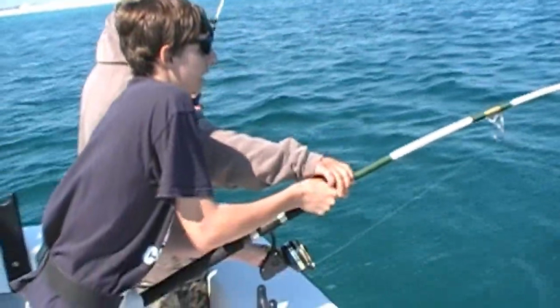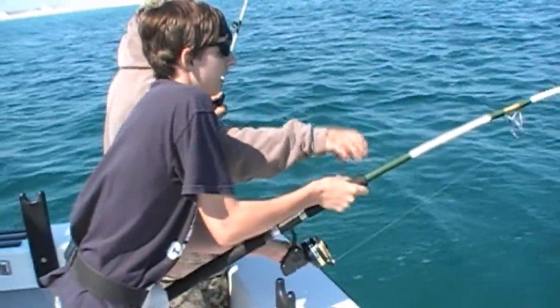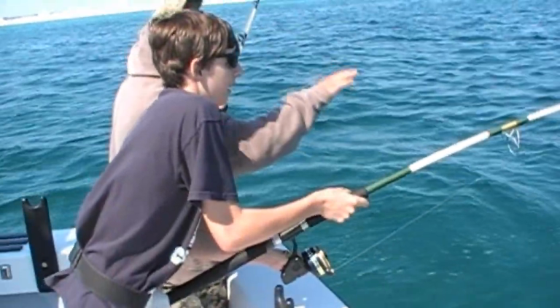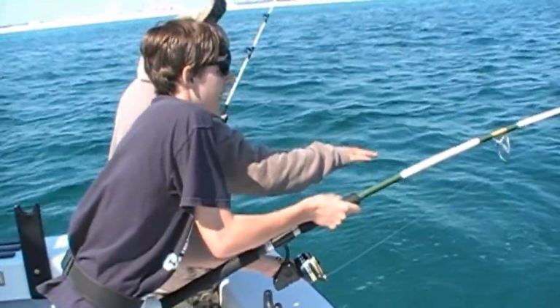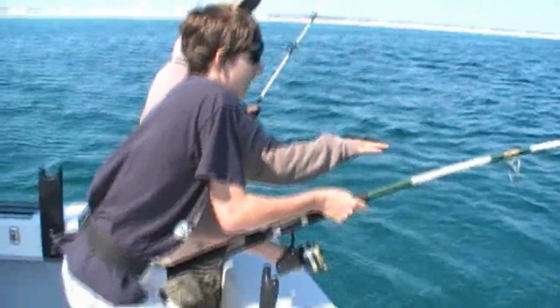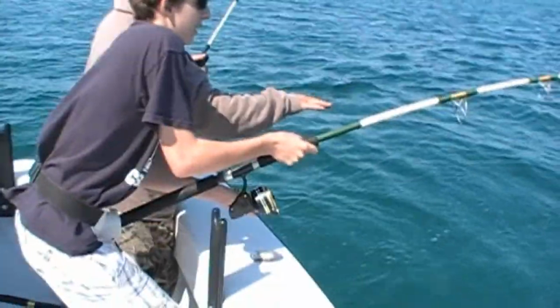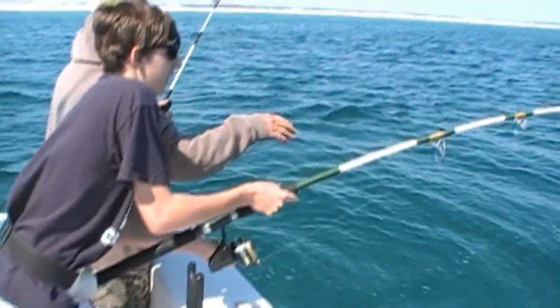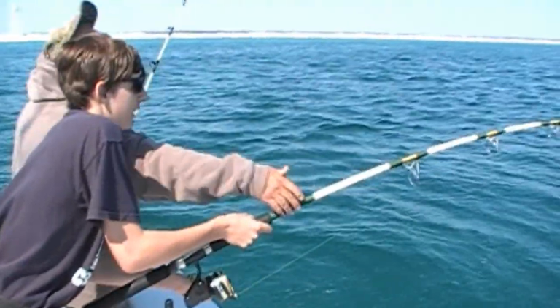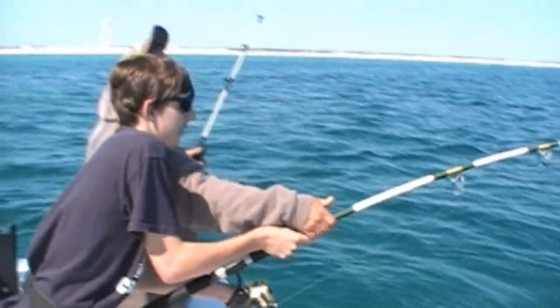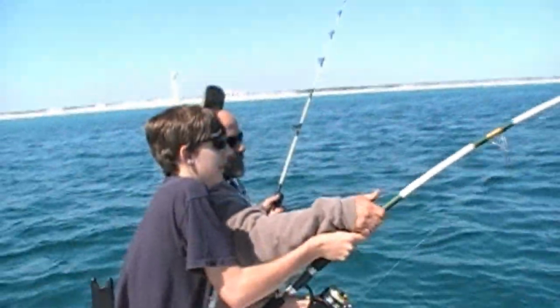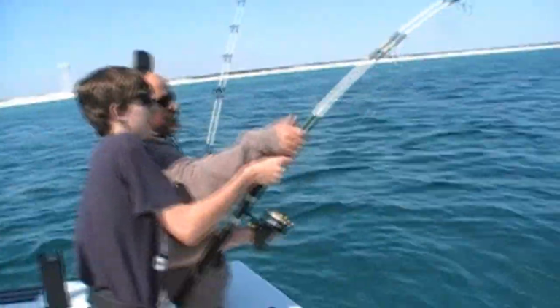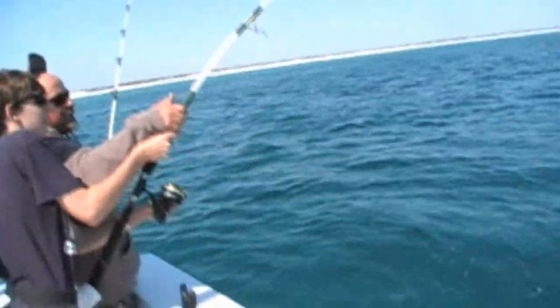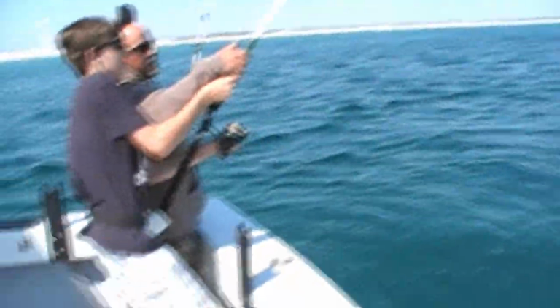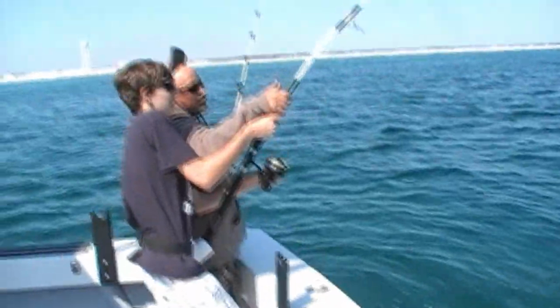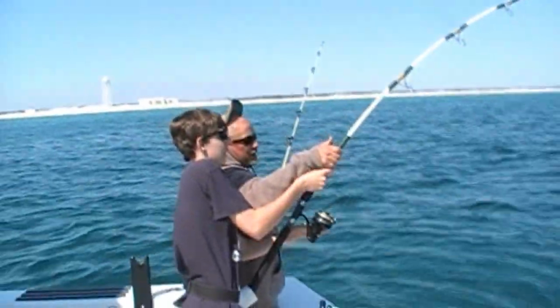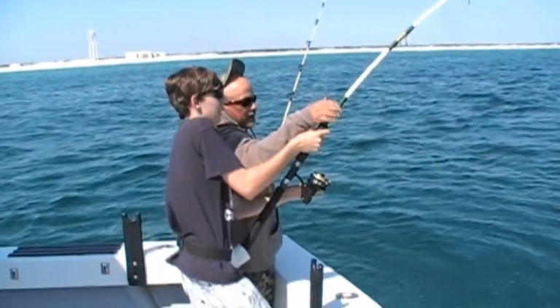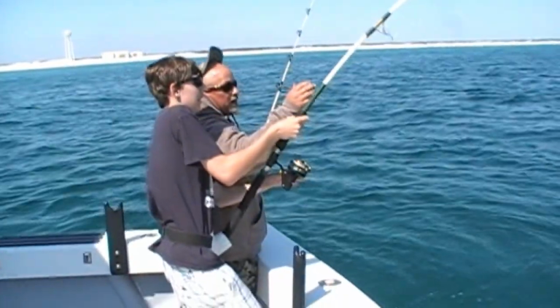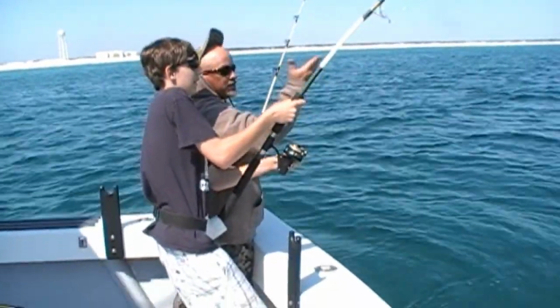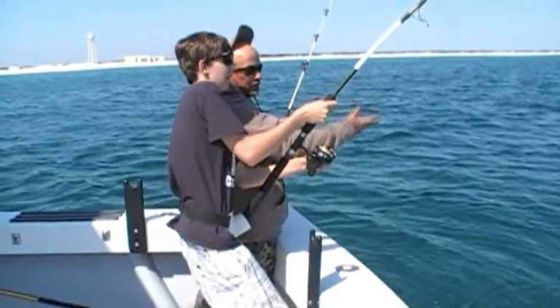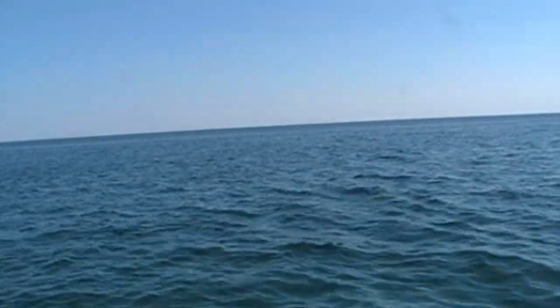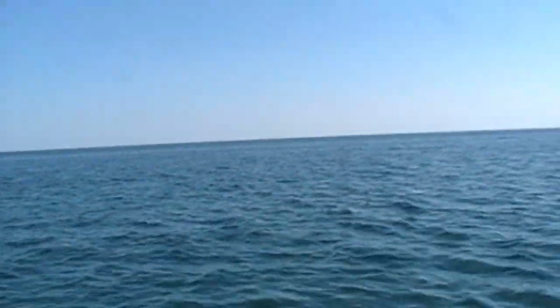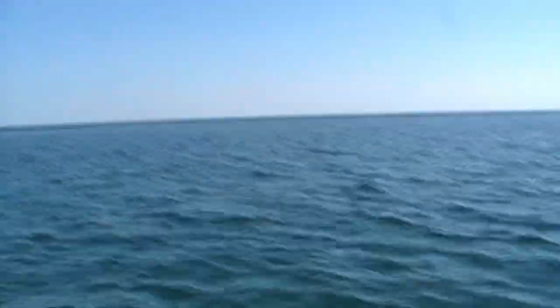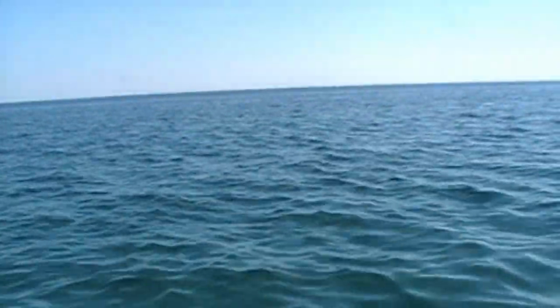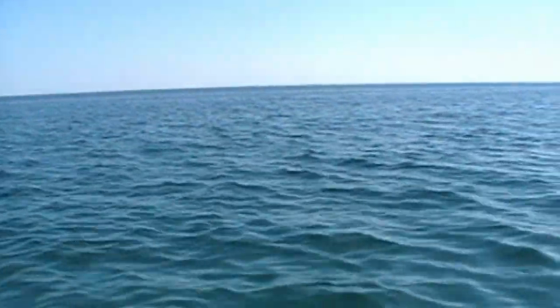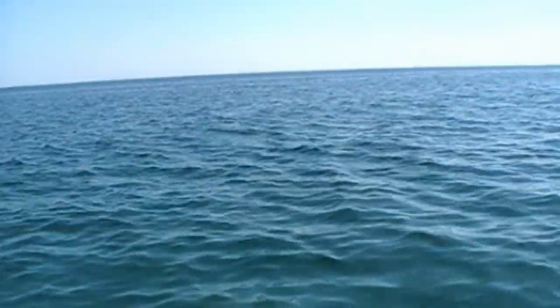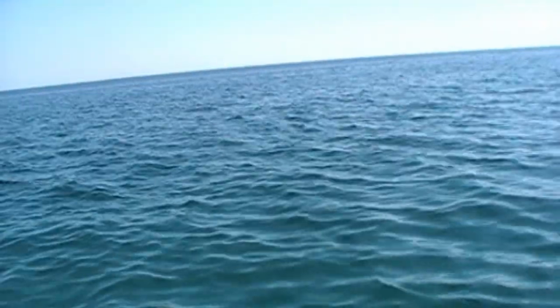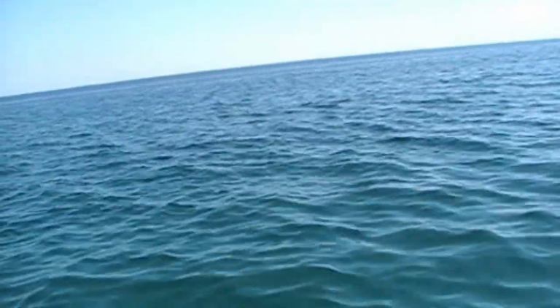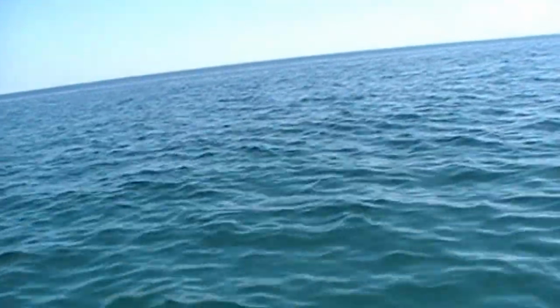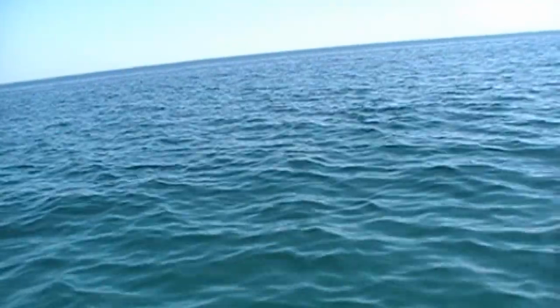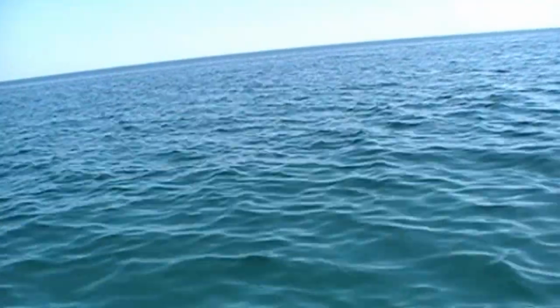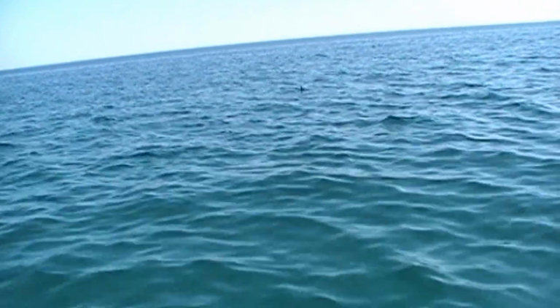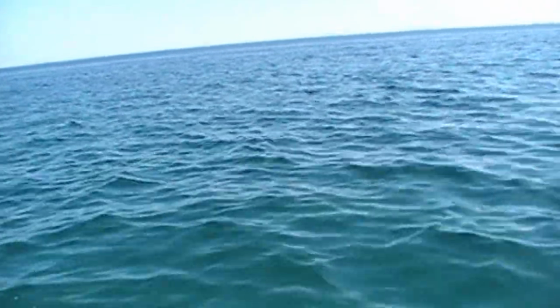That's what we call it. Ease him up. Ease him up. And you drop. Keep your body square to the fish. Face right at it. Shoulder square to the fish.